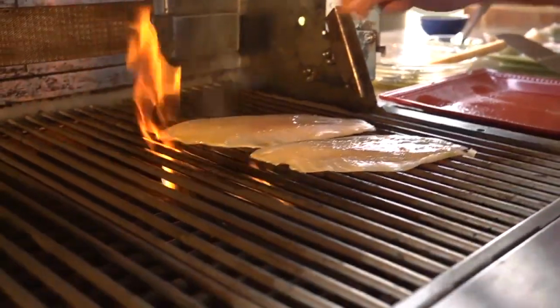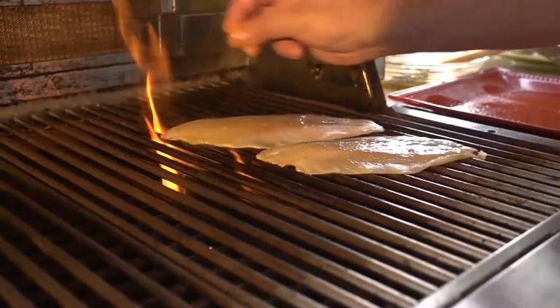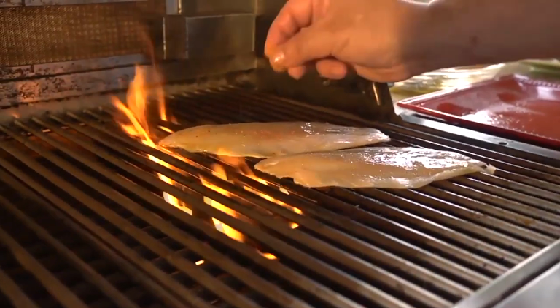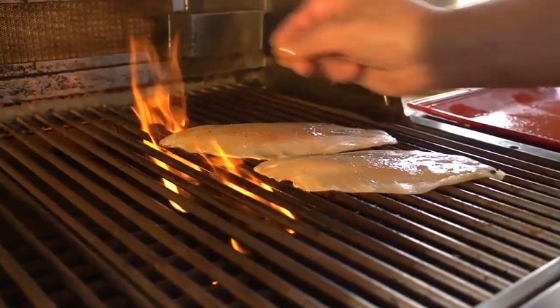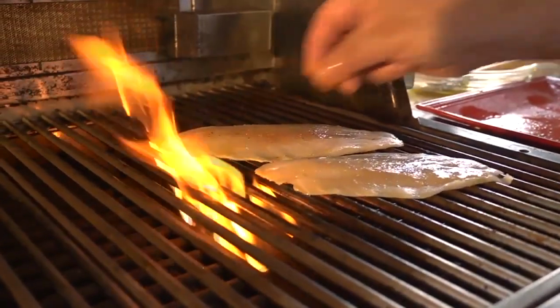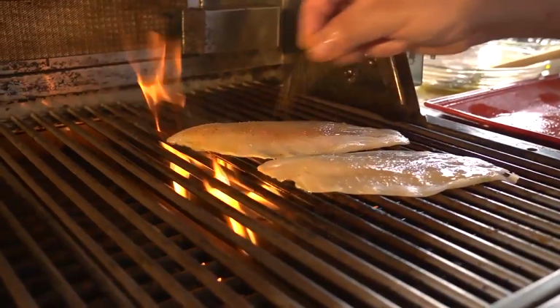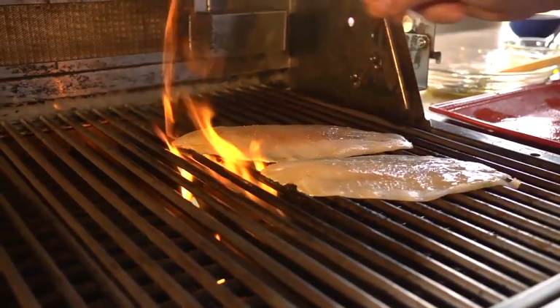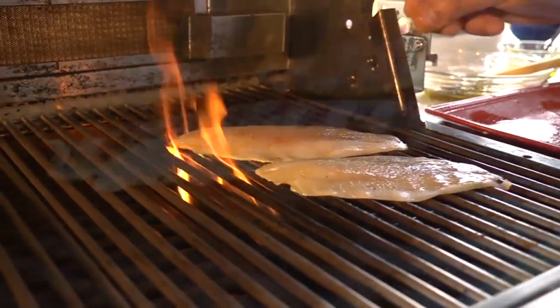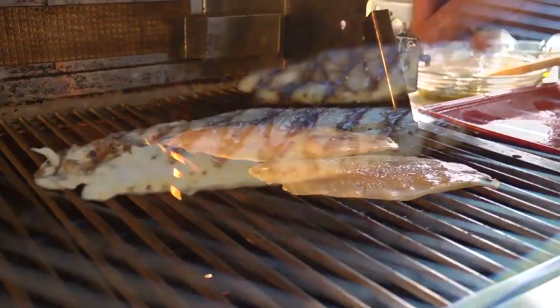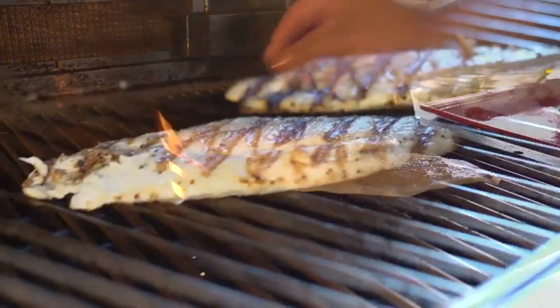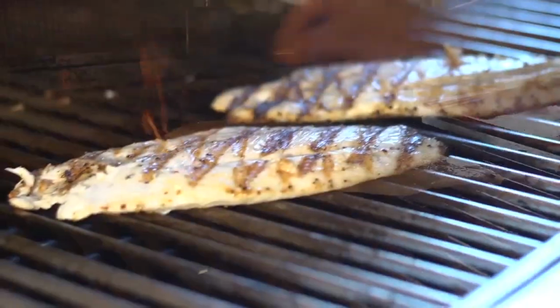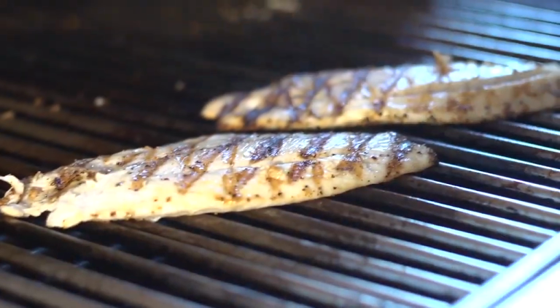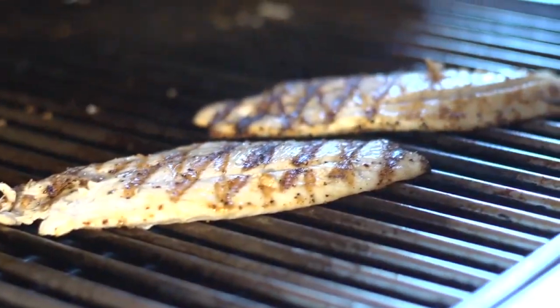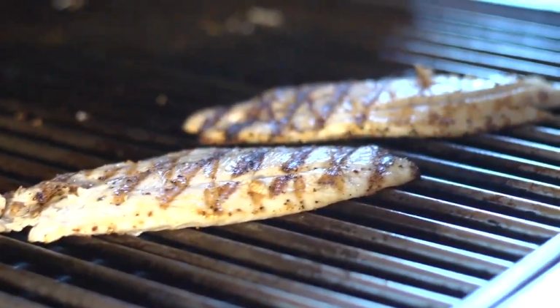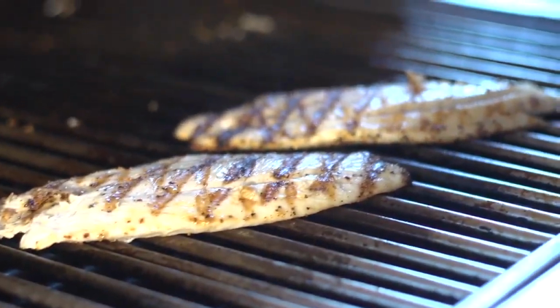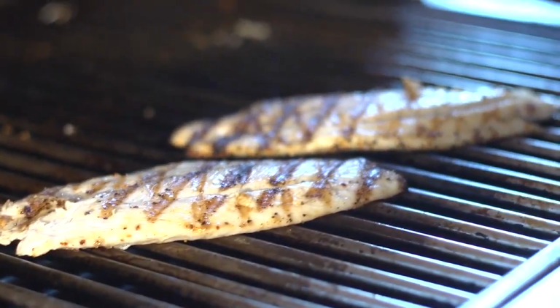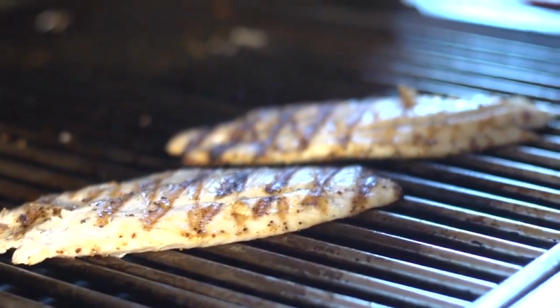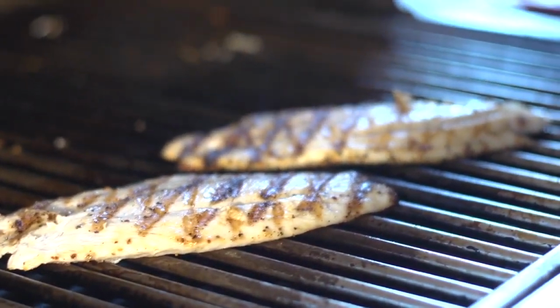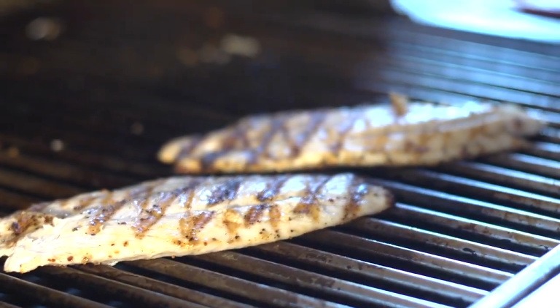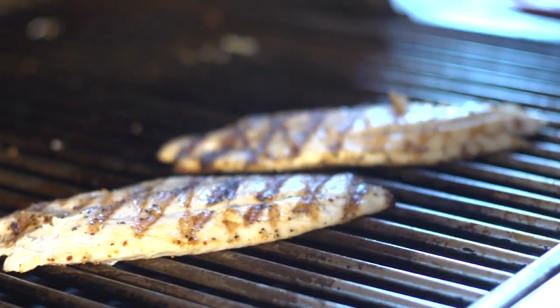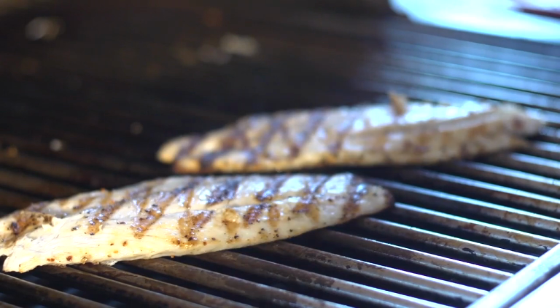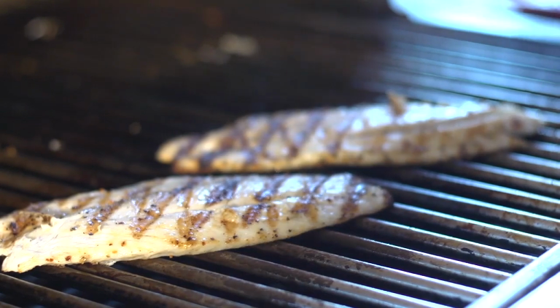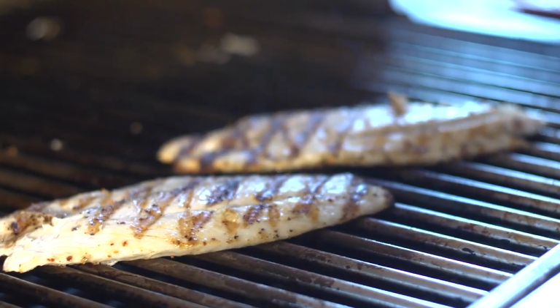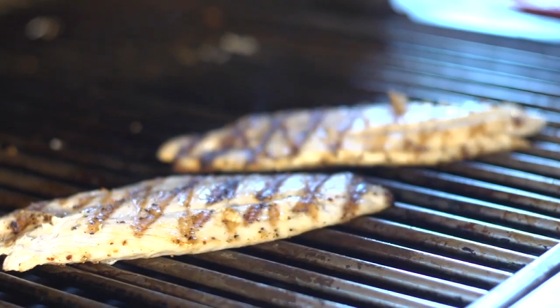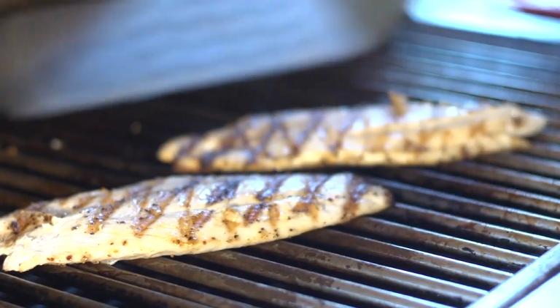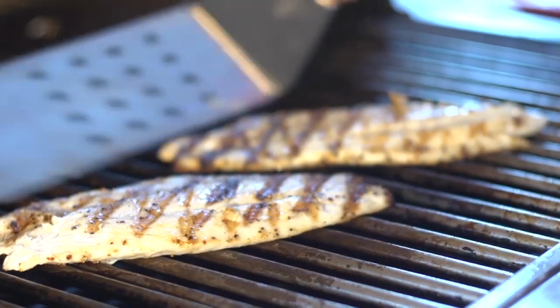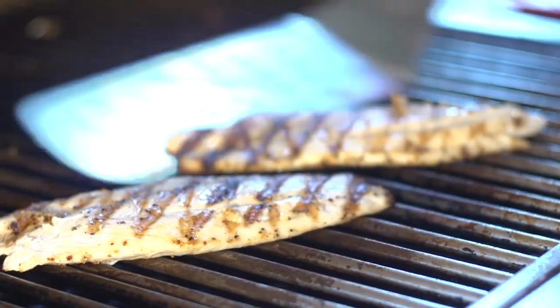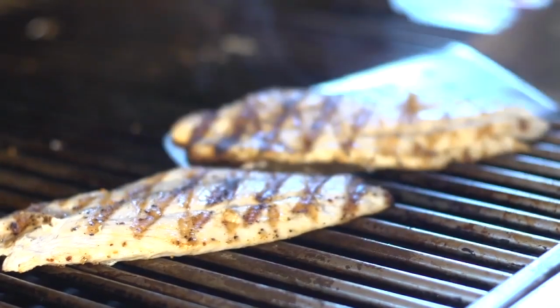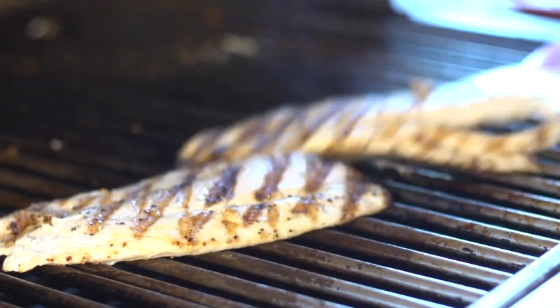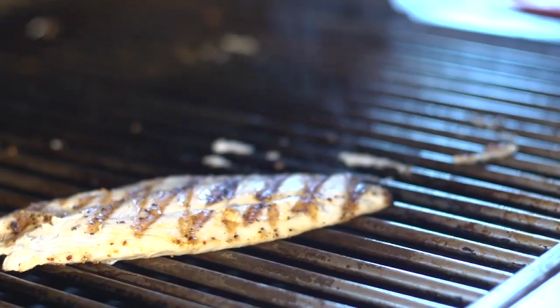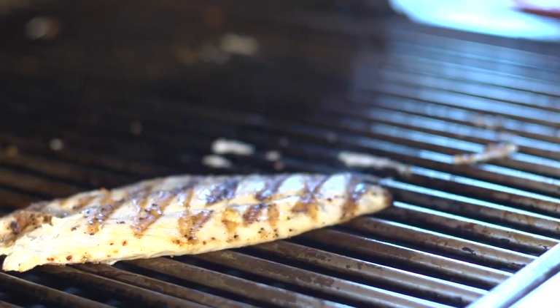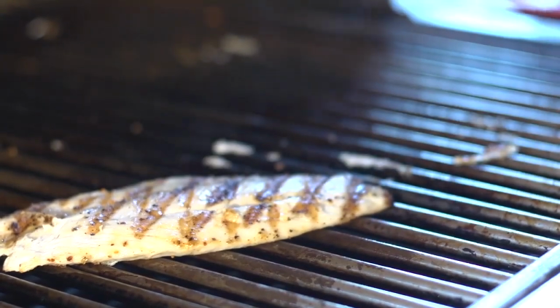We're going to place our fish mid-side down on the grill at 45 degrees. Then we're going to allow it to cook for about two minutes and we're going to turn it to a 45 degree angle.